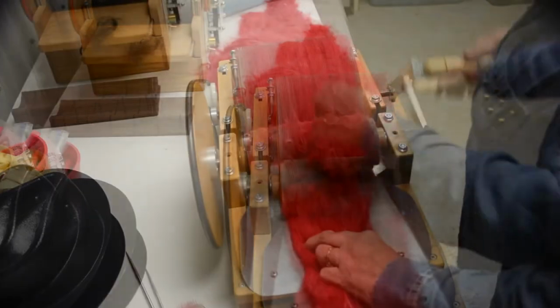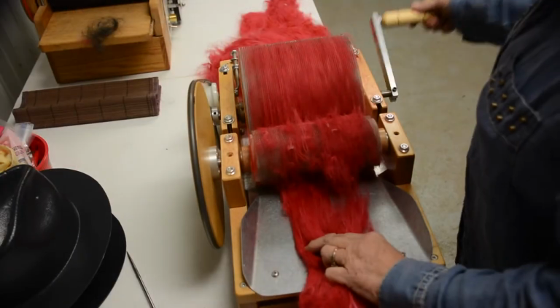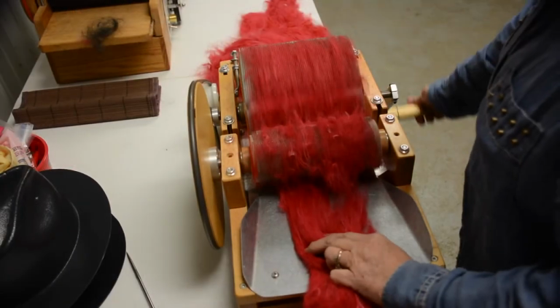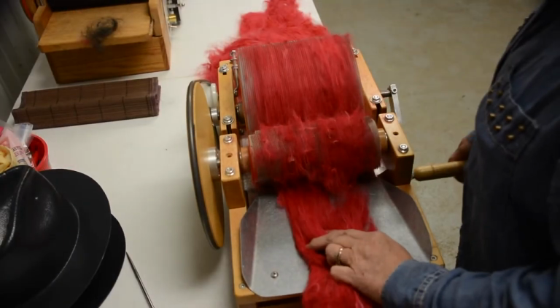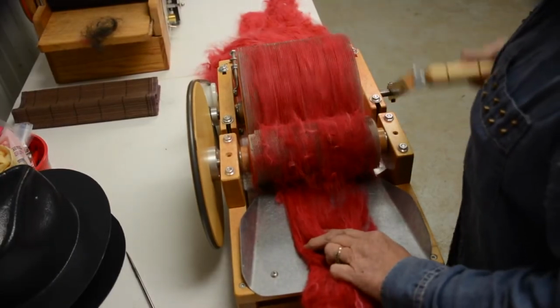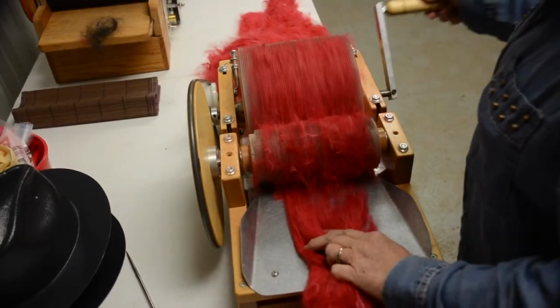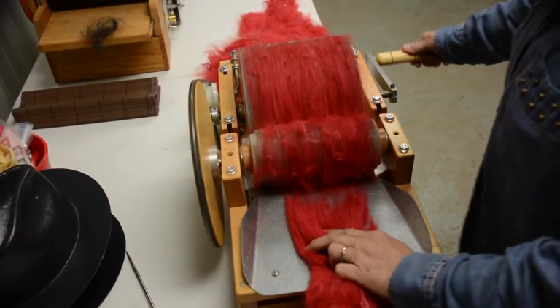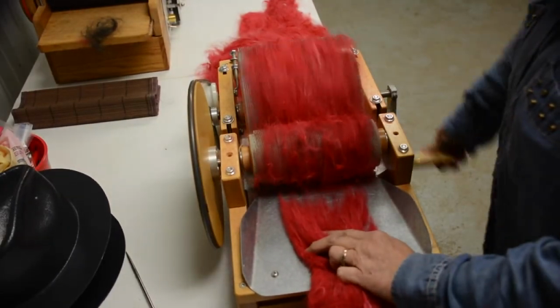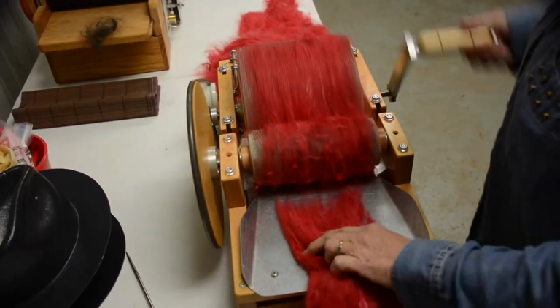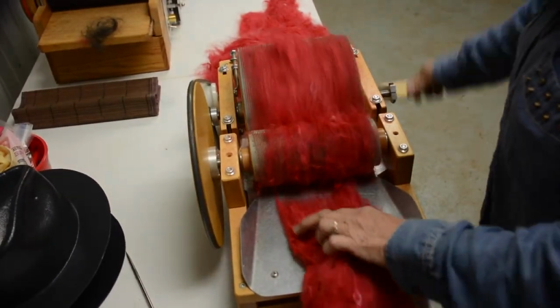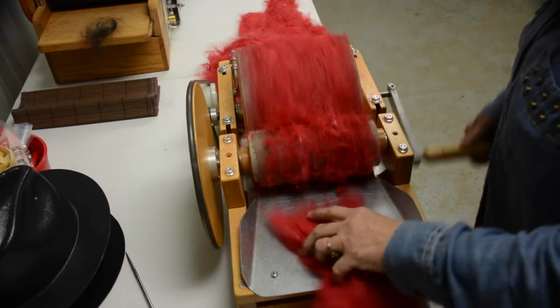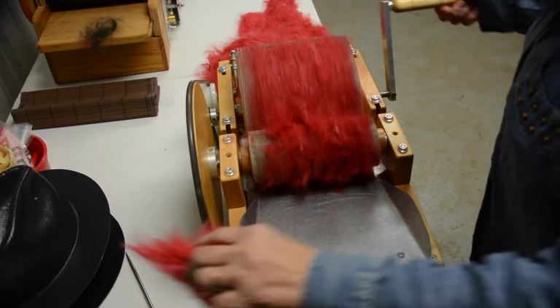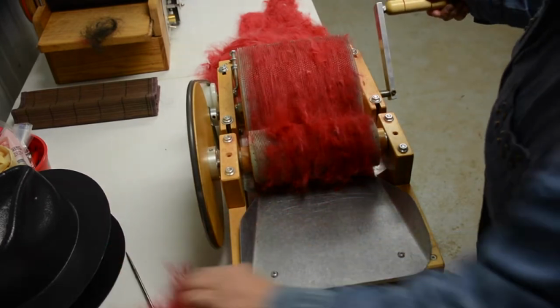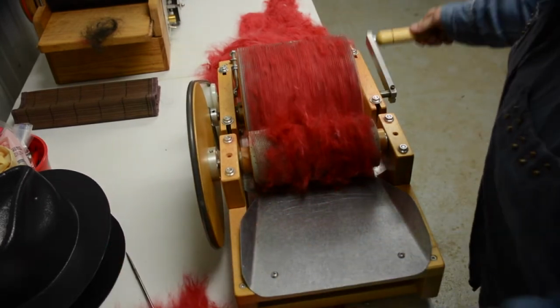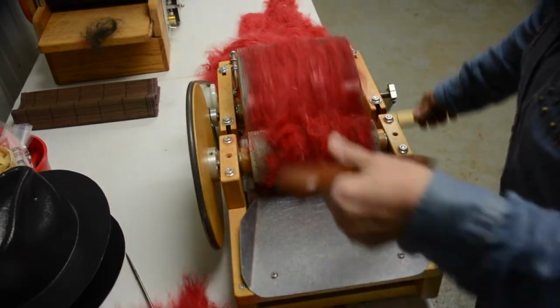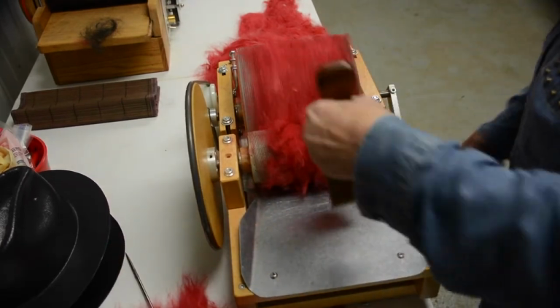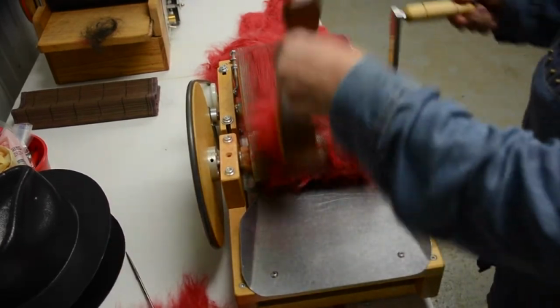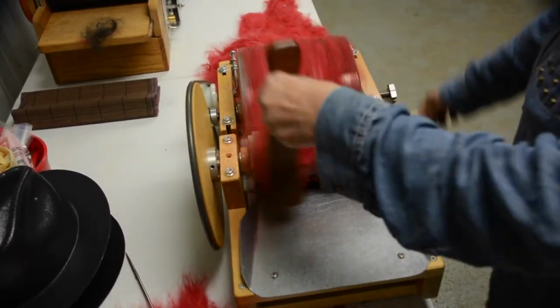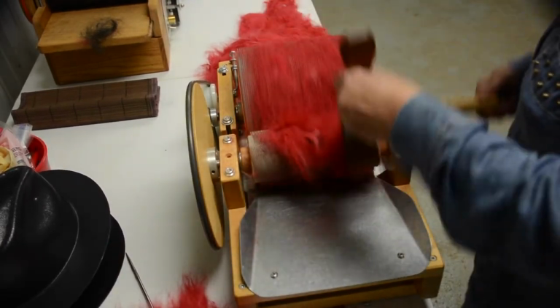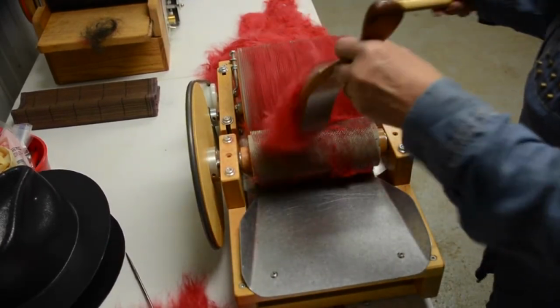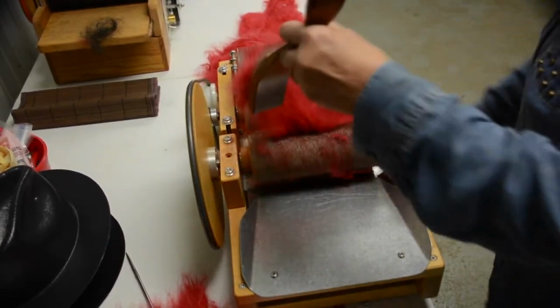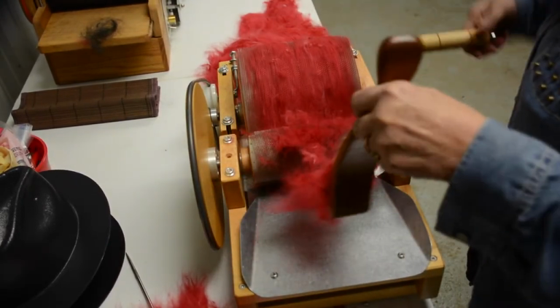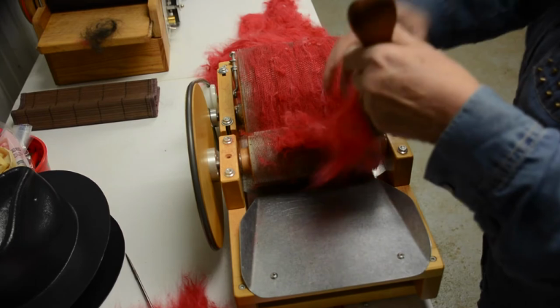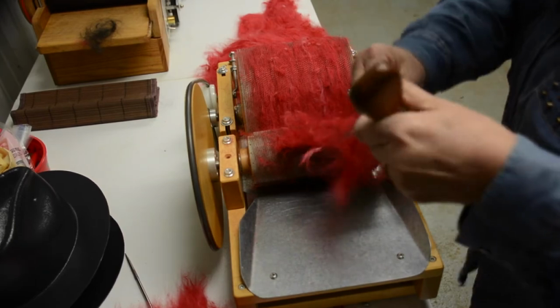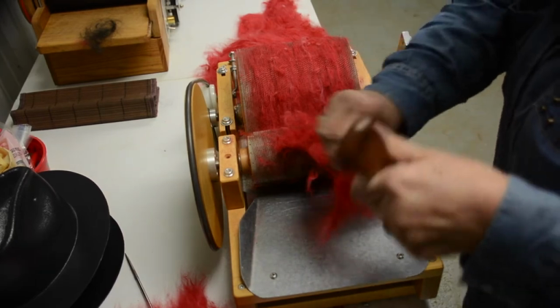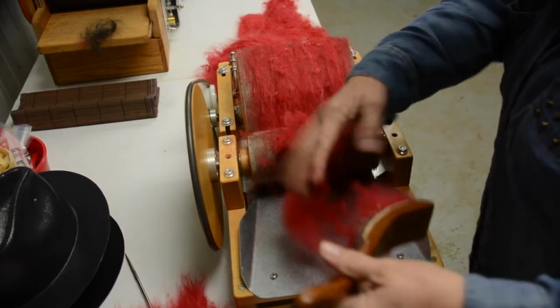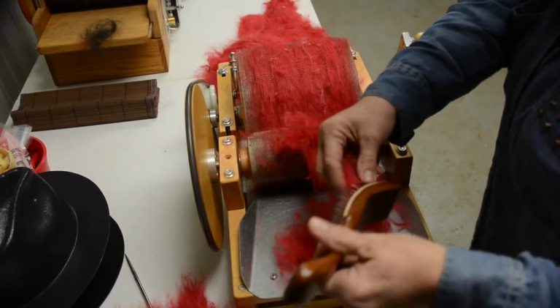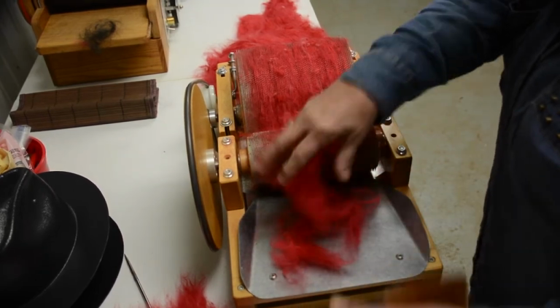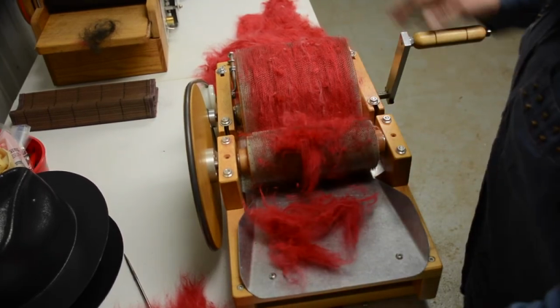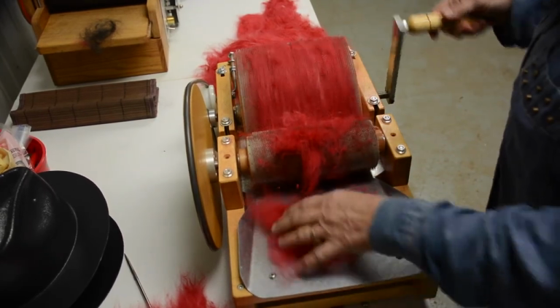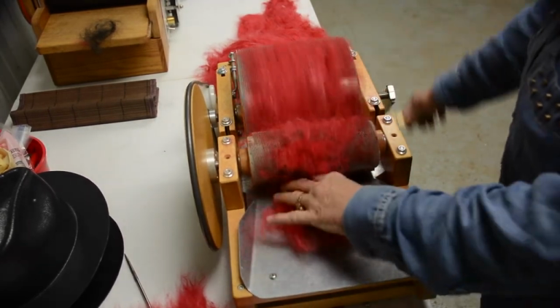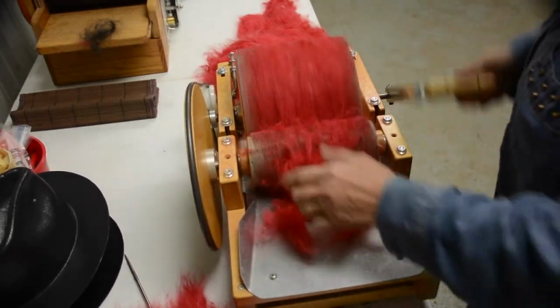You don't want that going in there too fast because it will jam. You also need to clean this off periodically during the whole process. The process is quite lengthy.